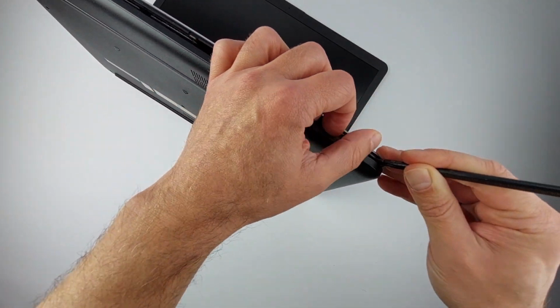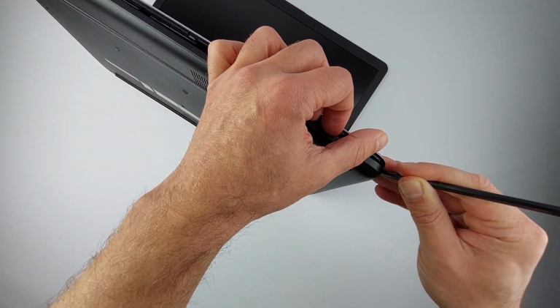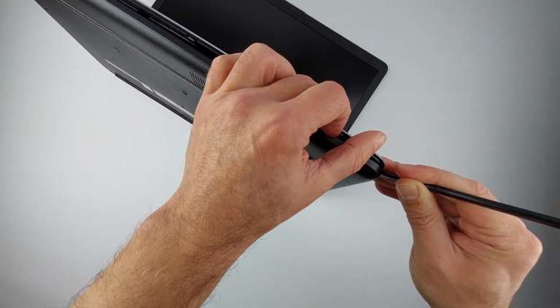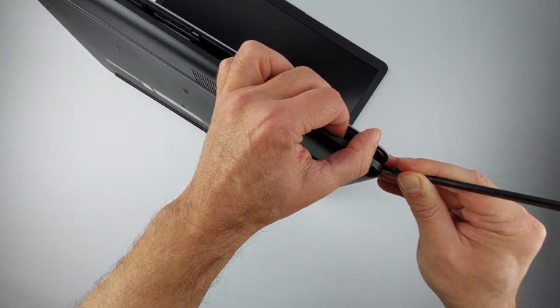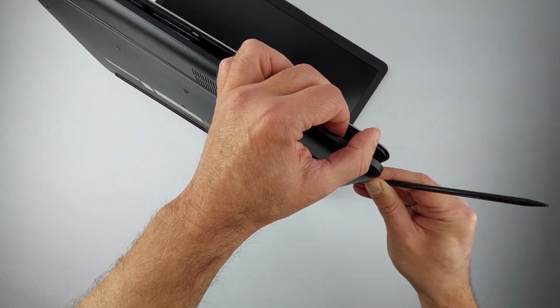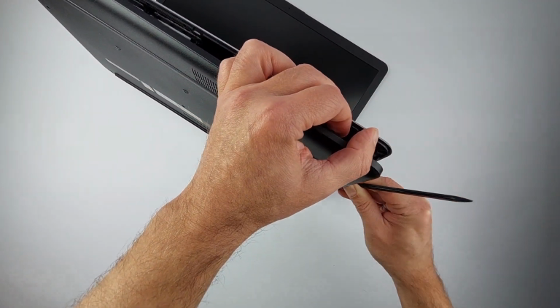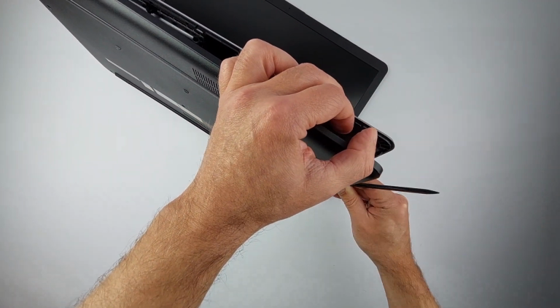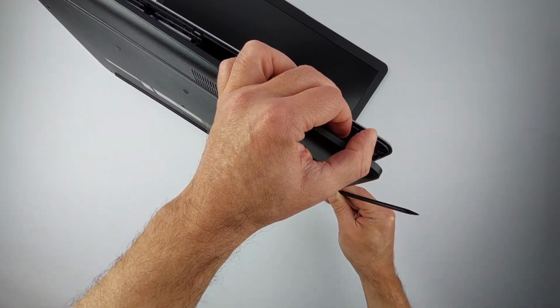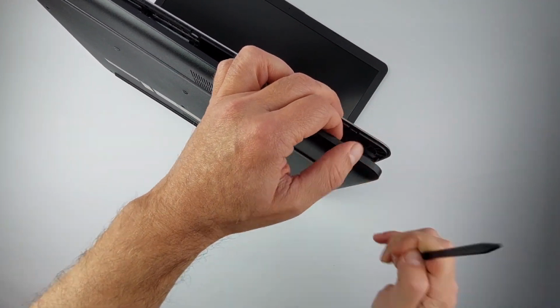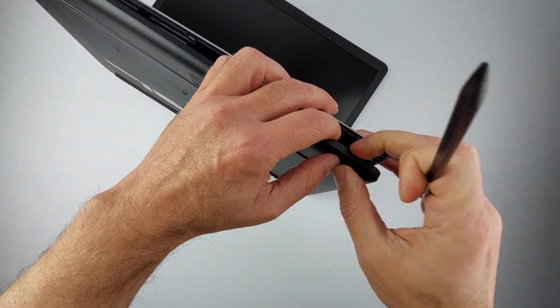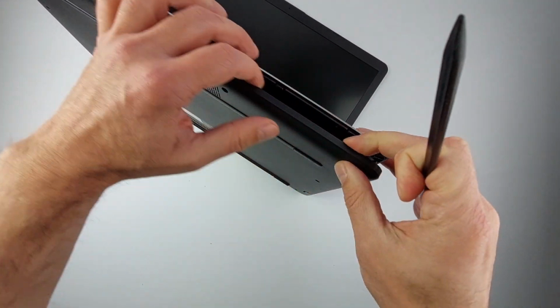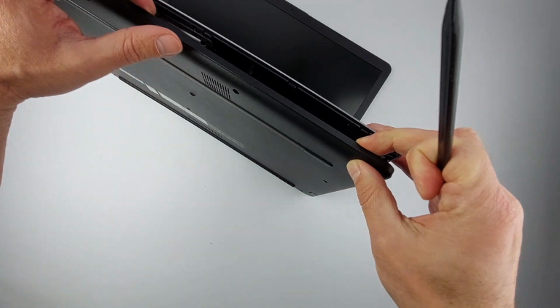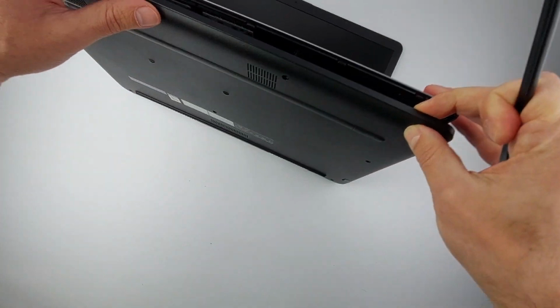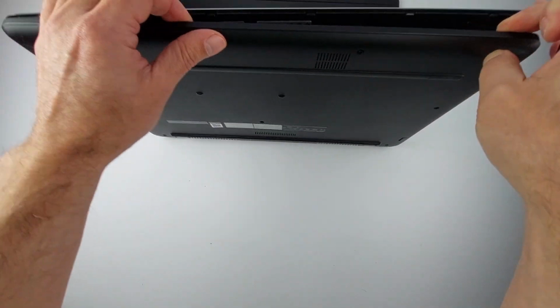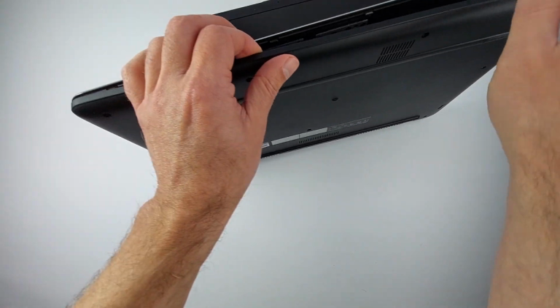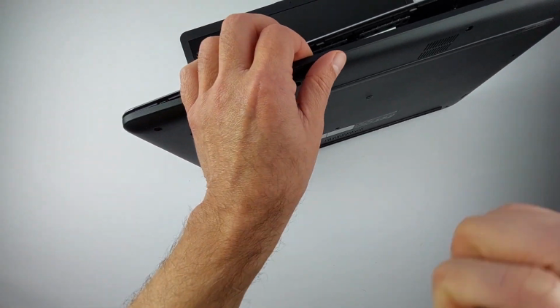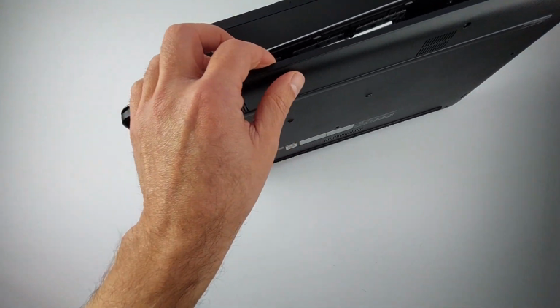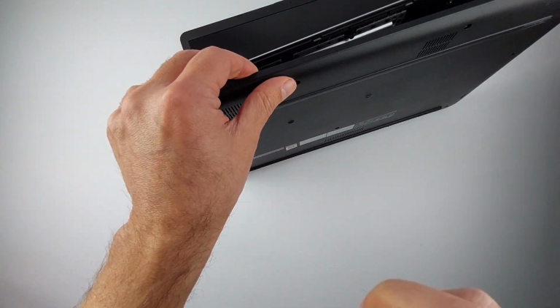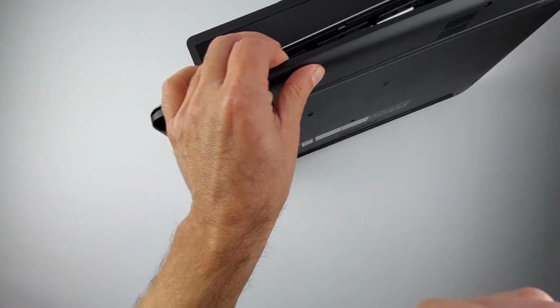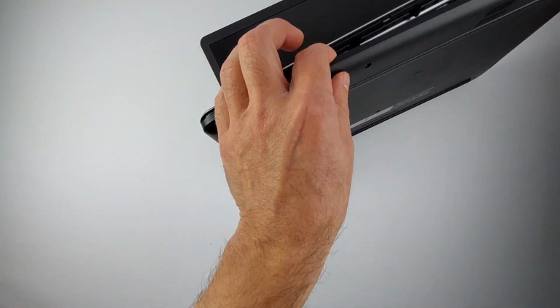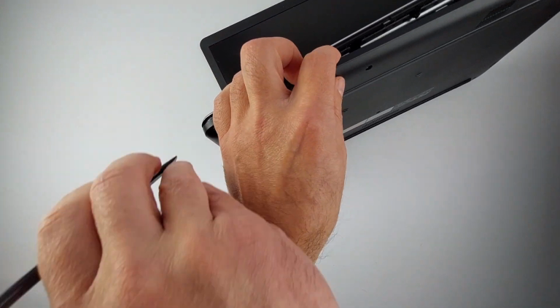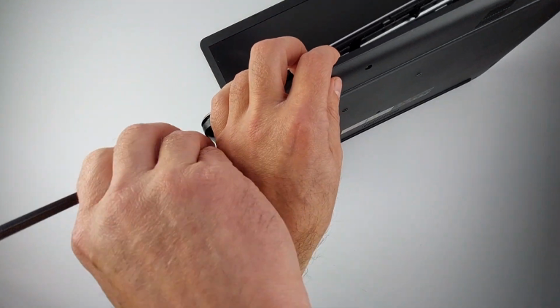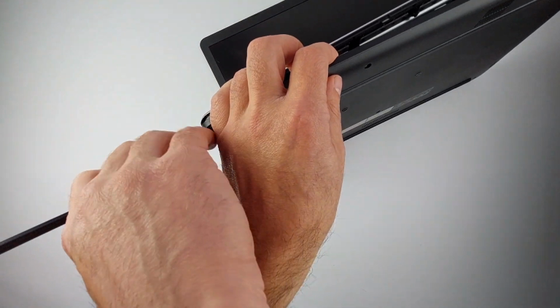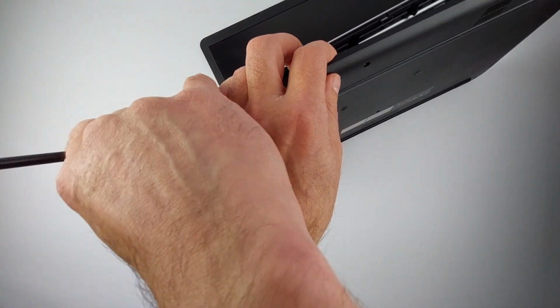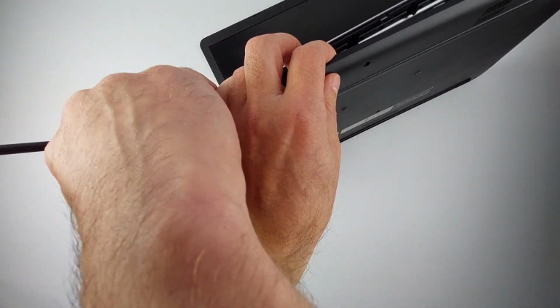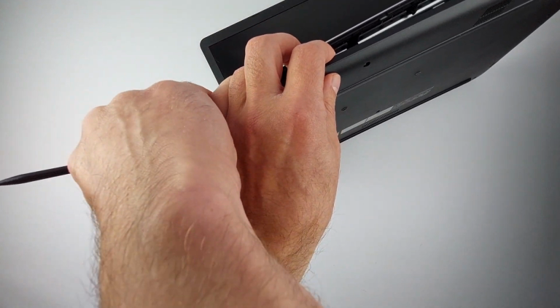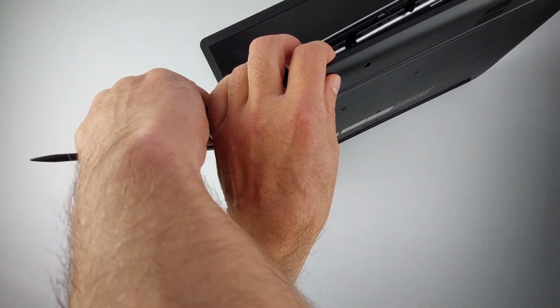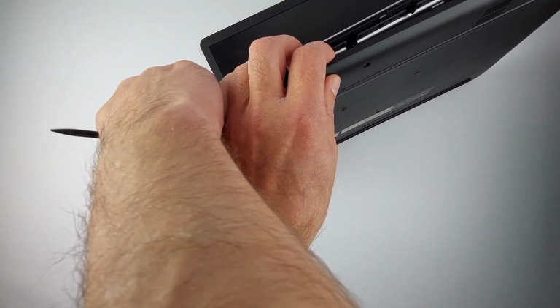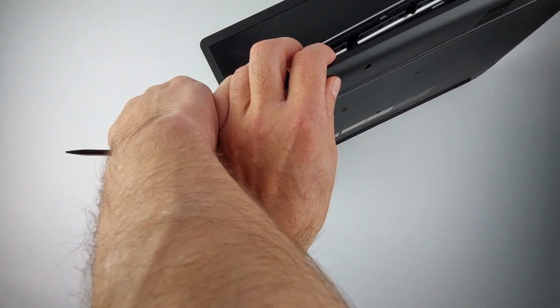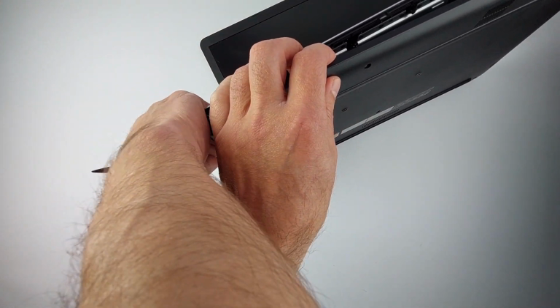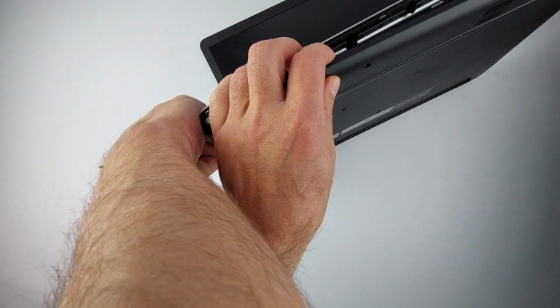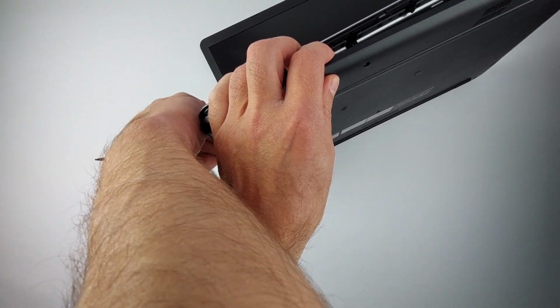Go slowly near the USB ports because the plastic here breaks easily if you rush. Some resistance is normal, but never force it.